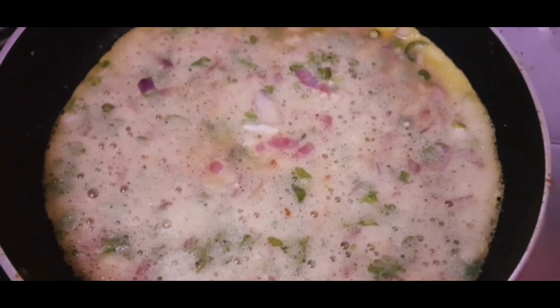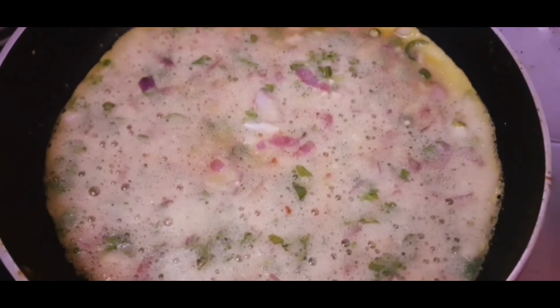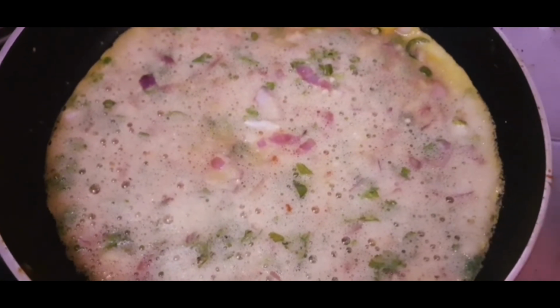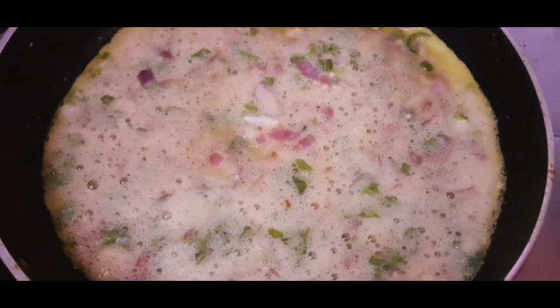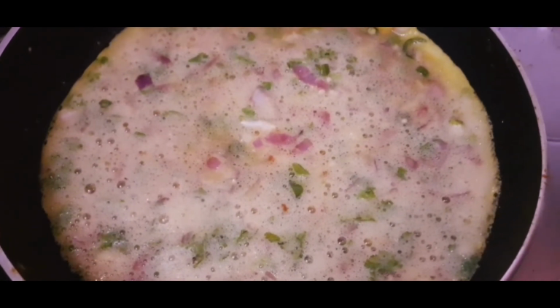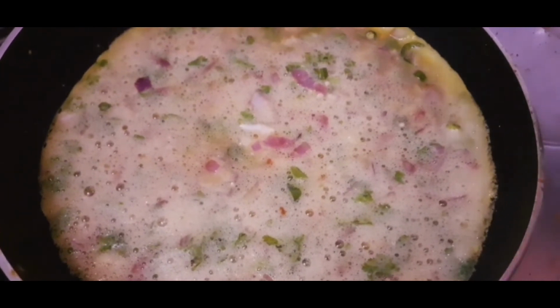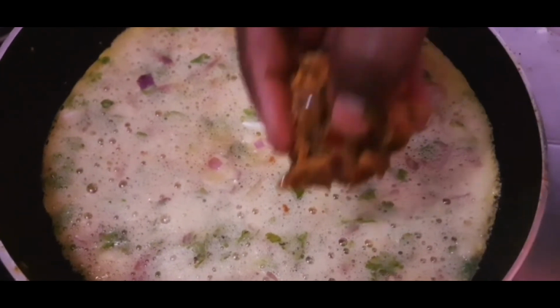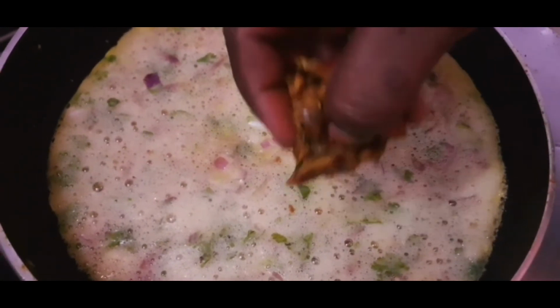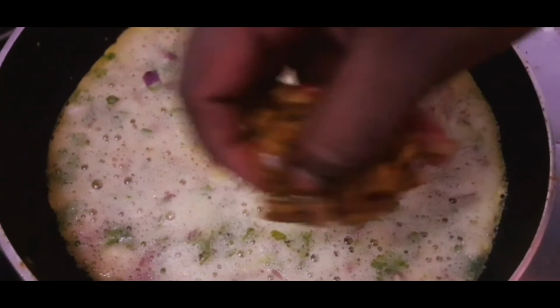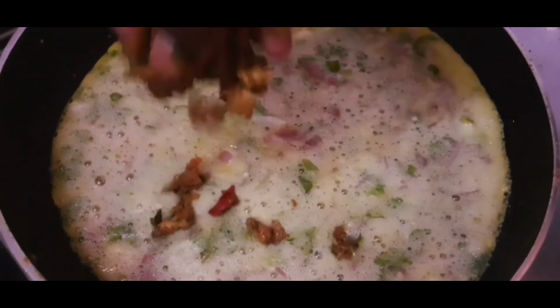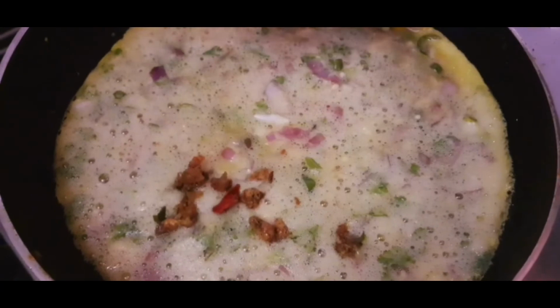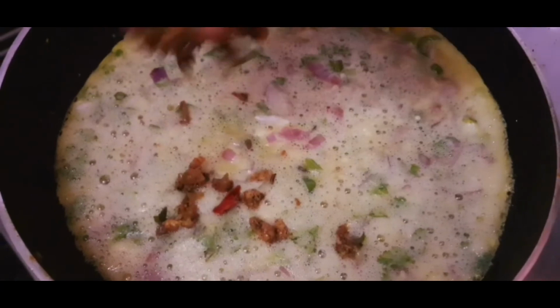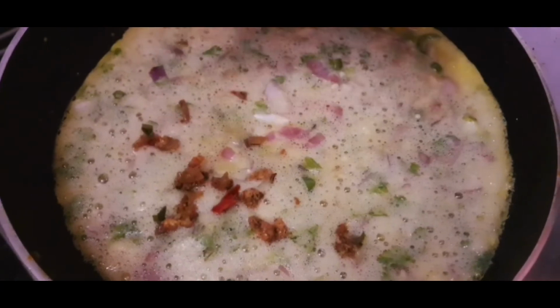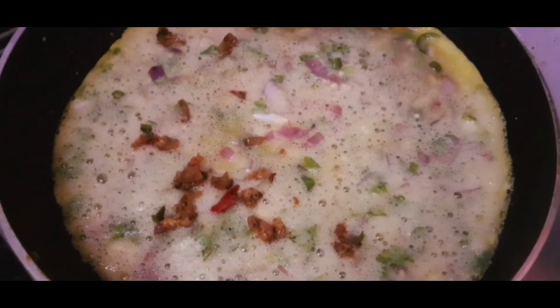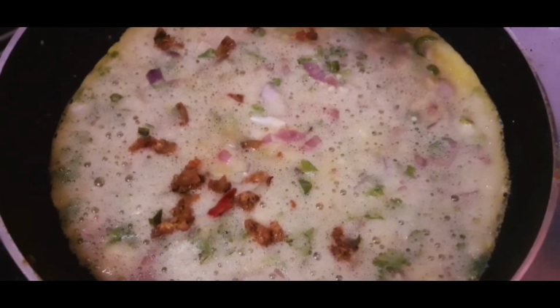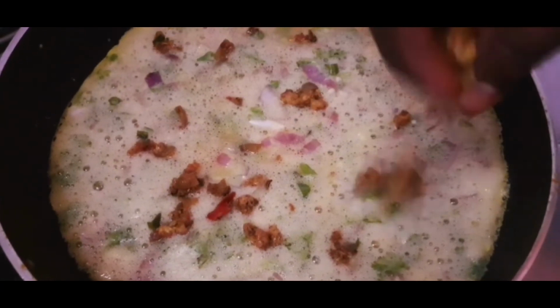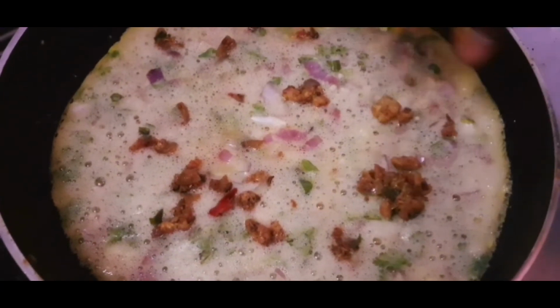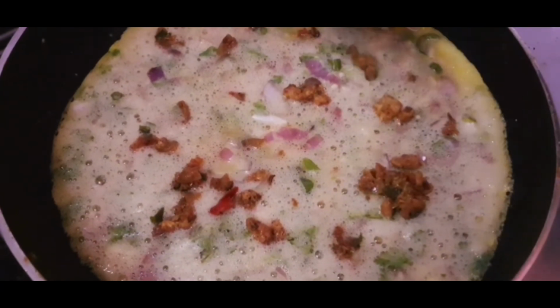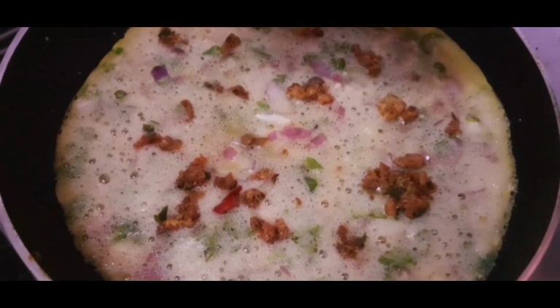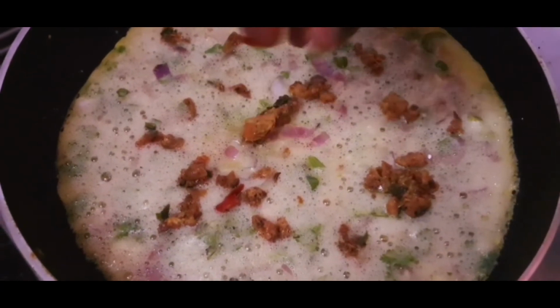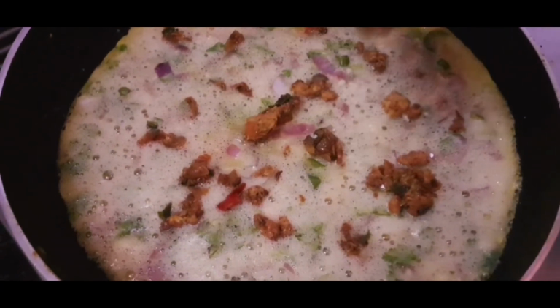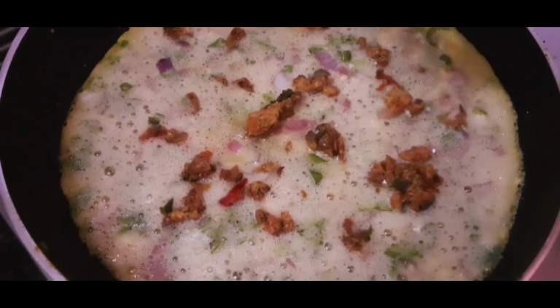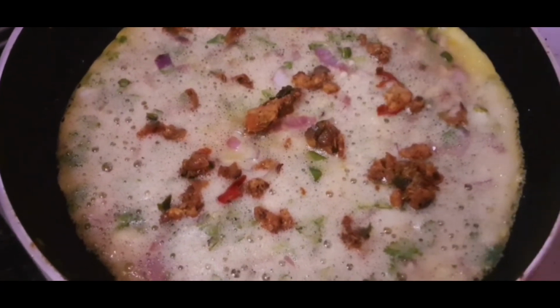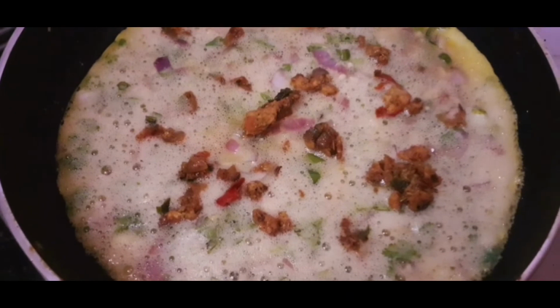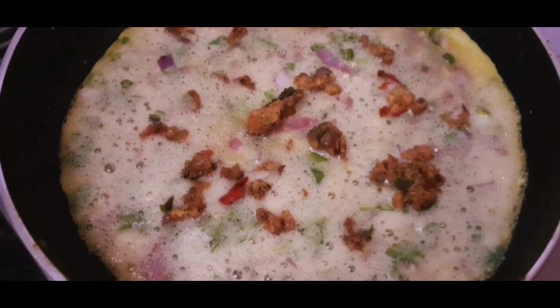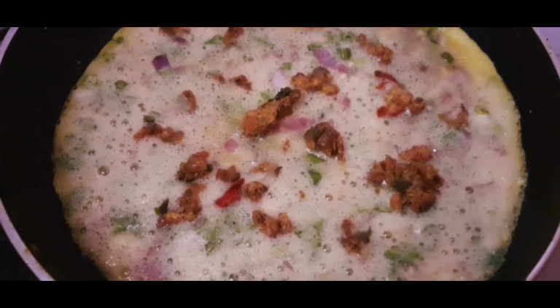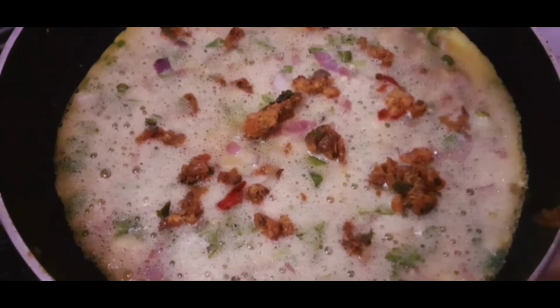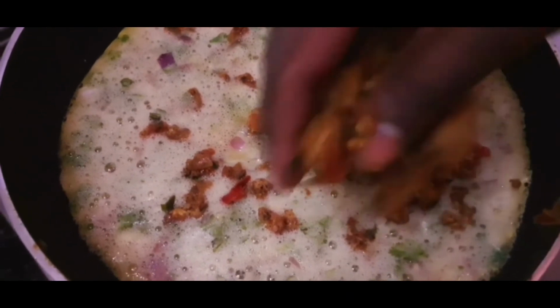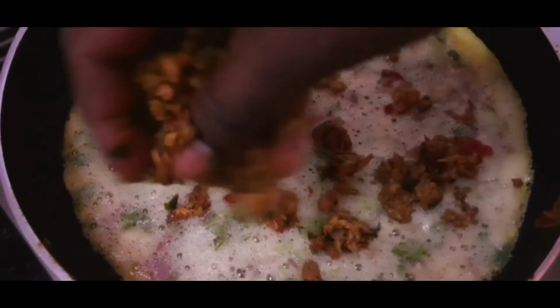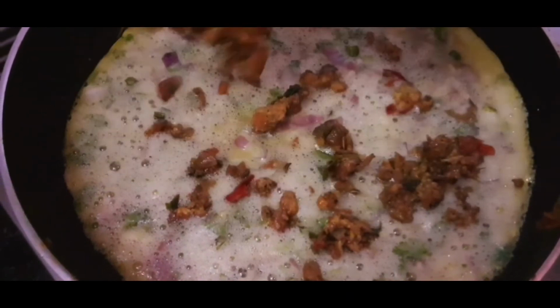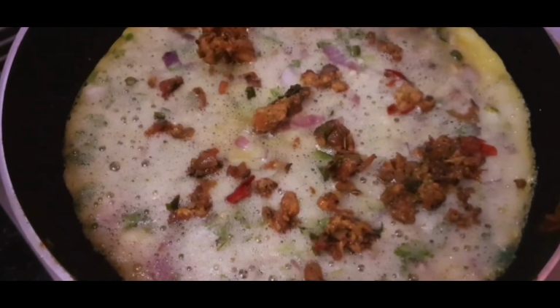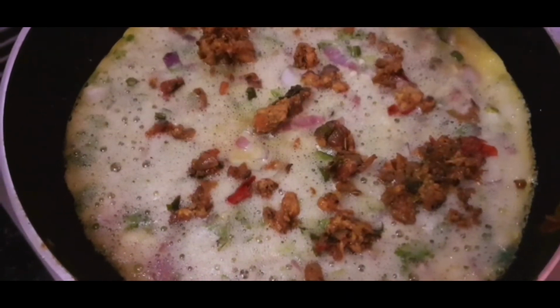Add low to medium flame and cook for about 2 minutes. Add the sides in. Add chicken masala filling. Add 1 spoon in the bowl and spread the chicken evenly.